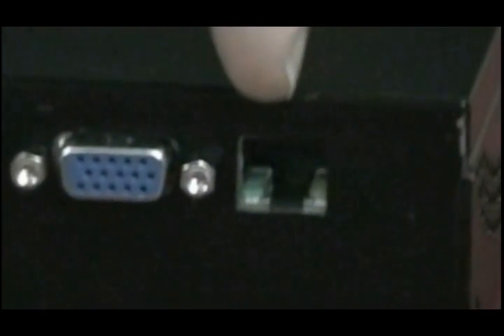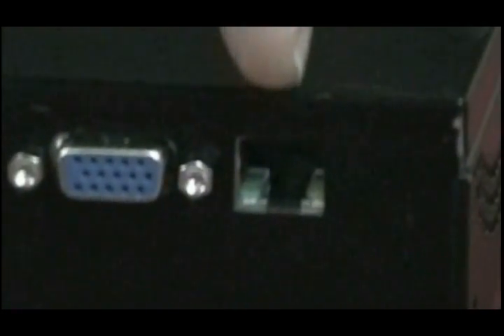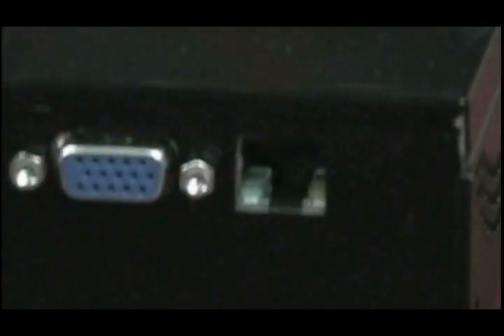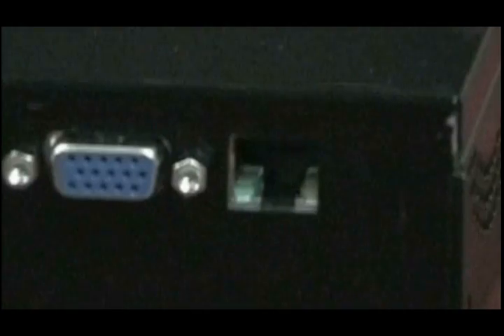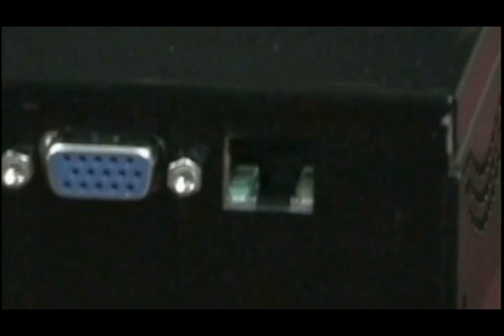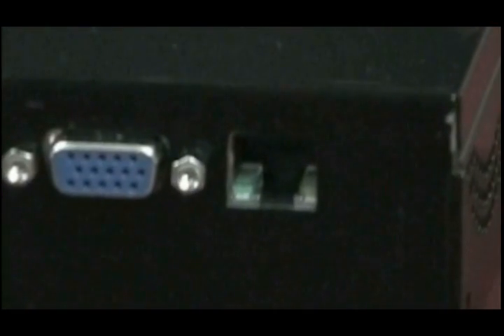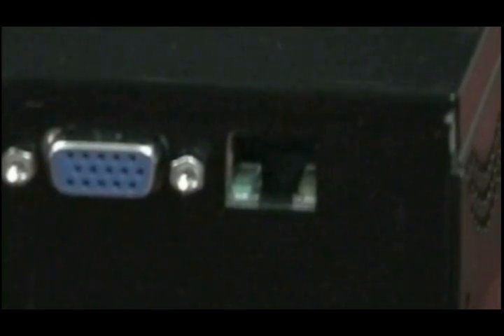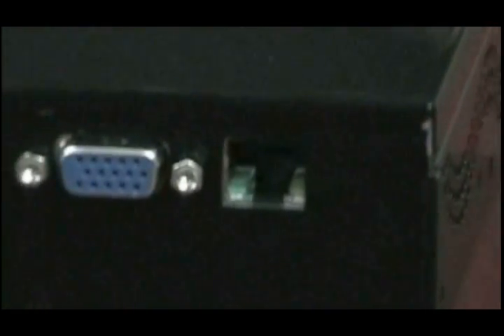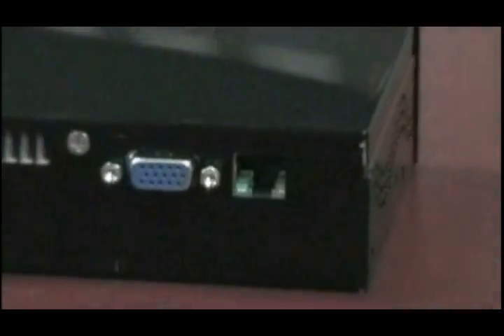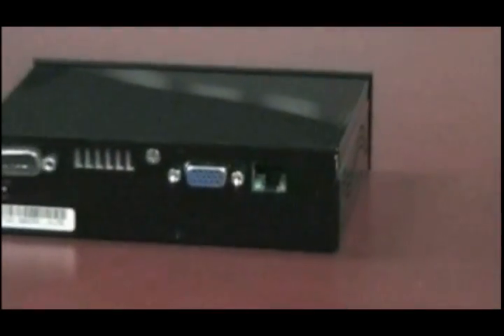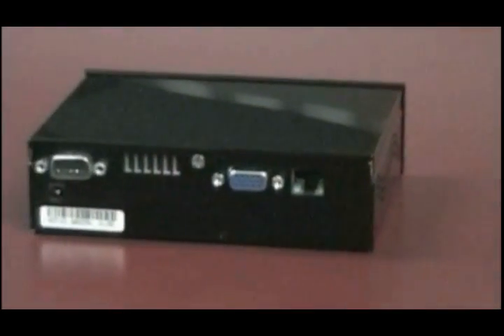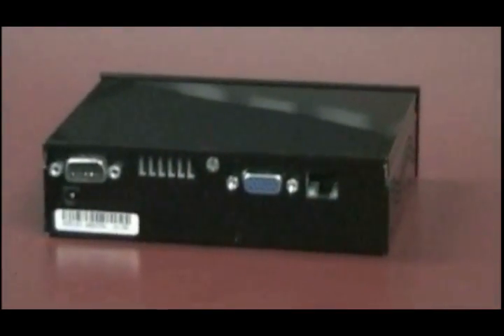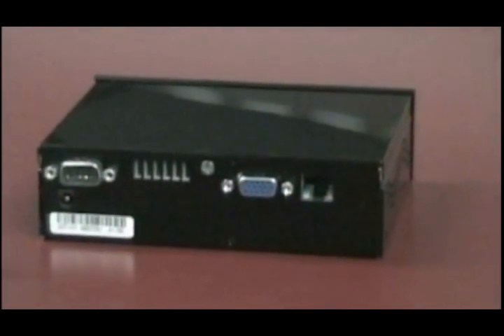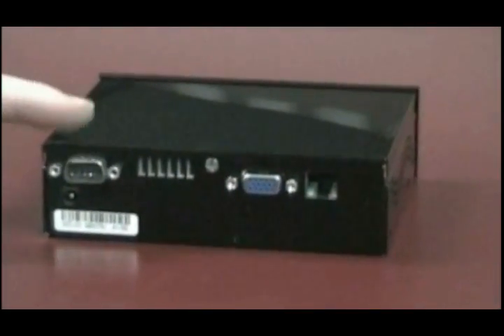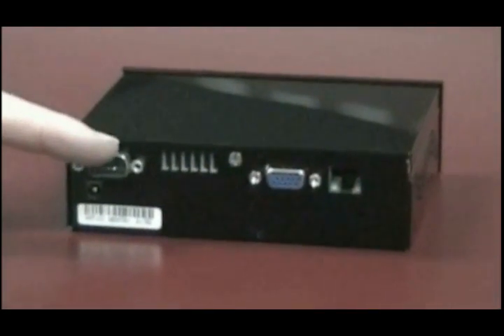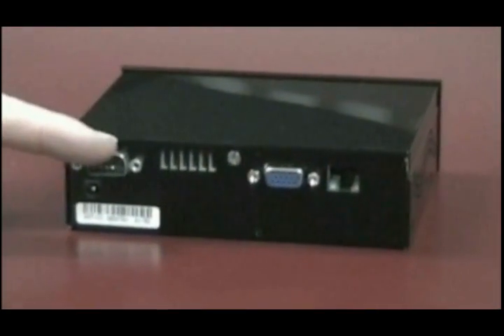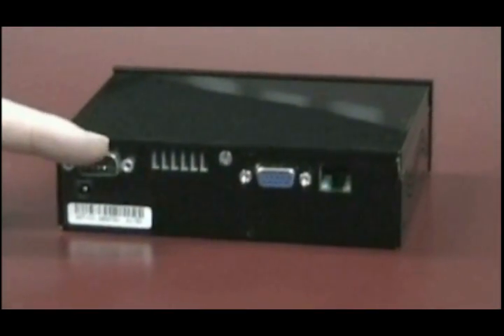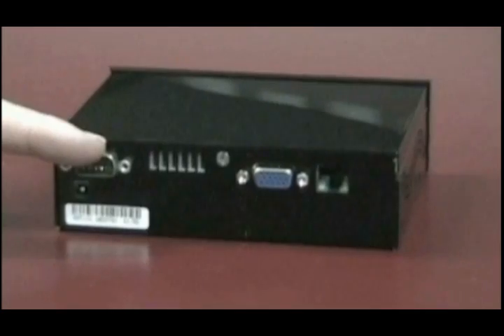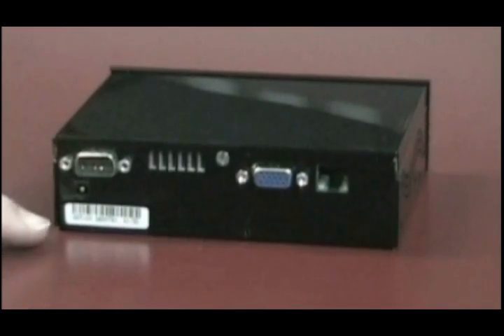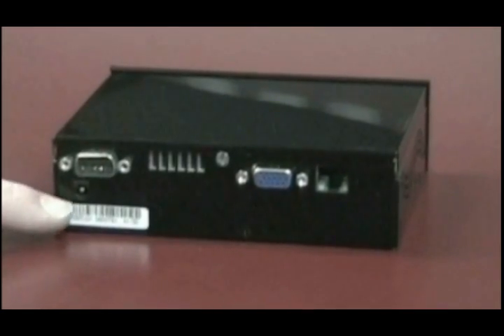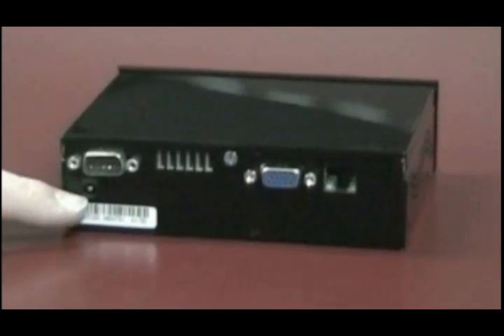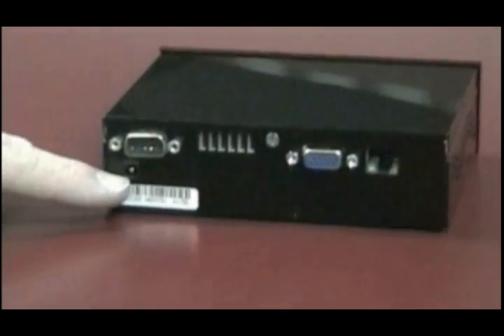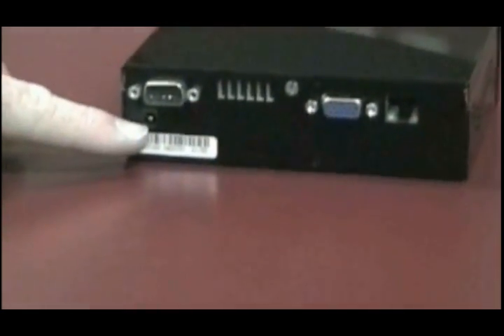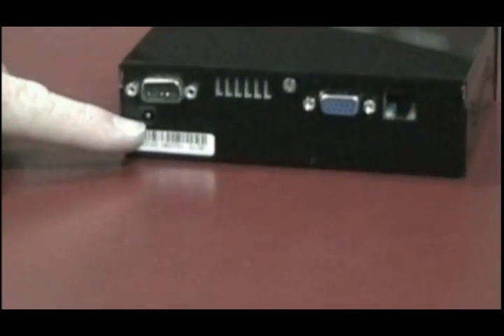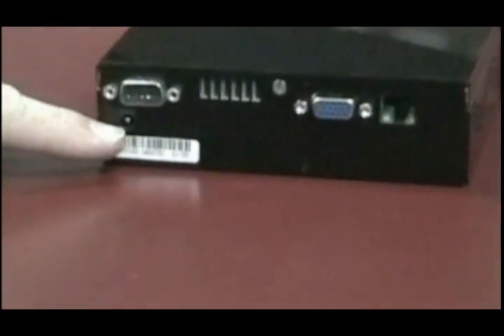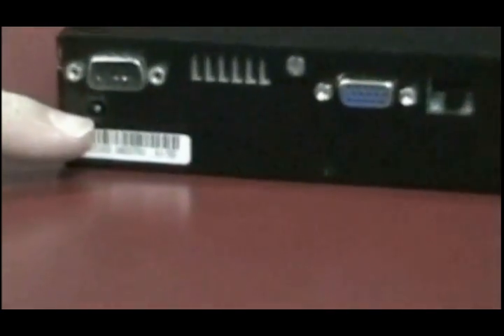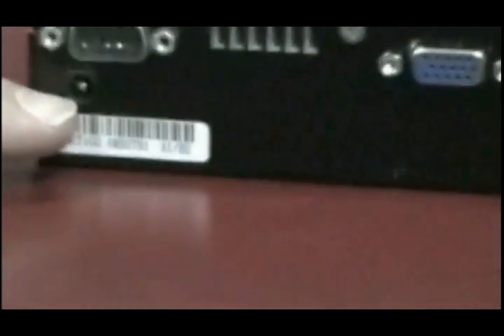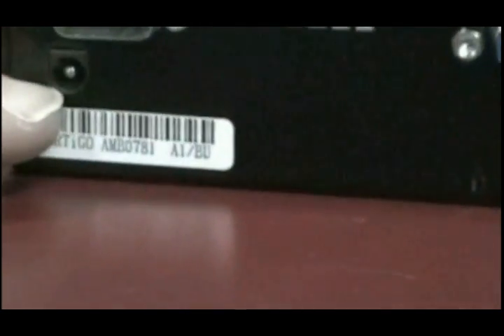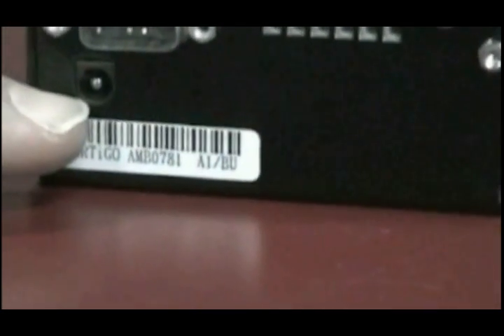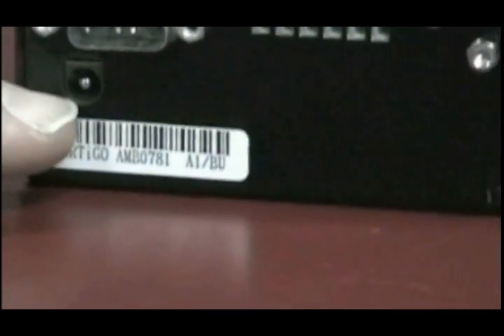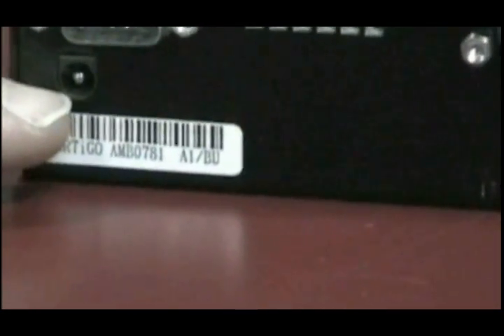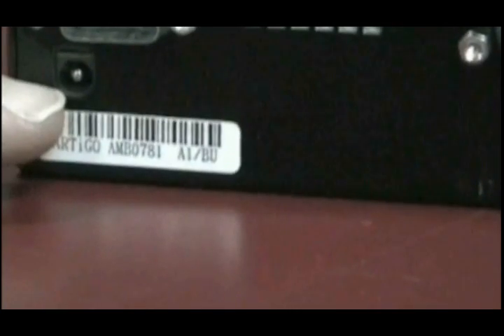When hooking up to simple serial communications, you would use the RS232 DB9 port. Just below it lies the input for the 12V power supply, included with each purchase of the Widmaster.